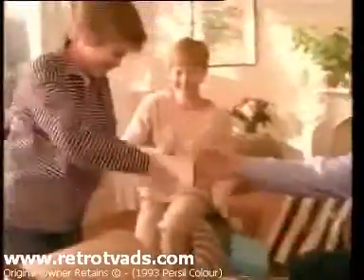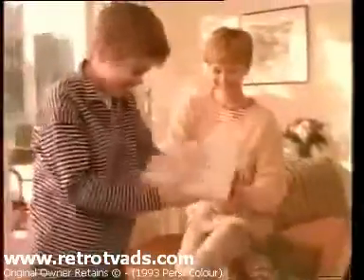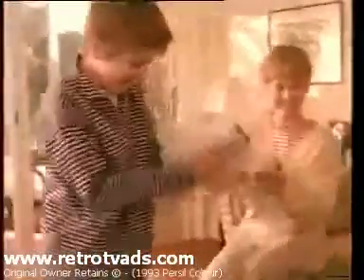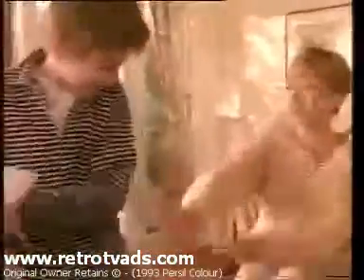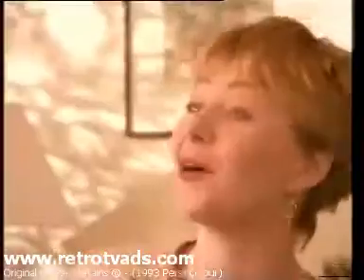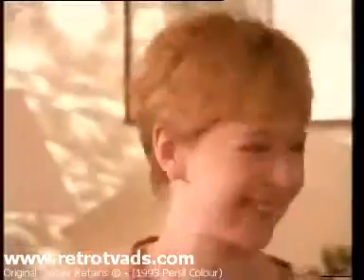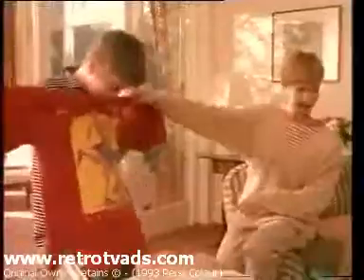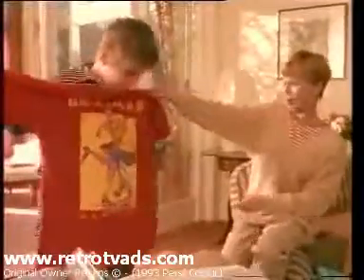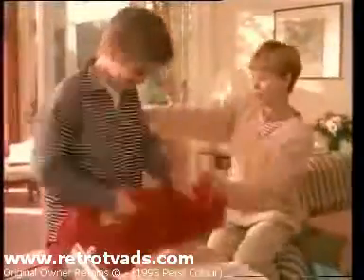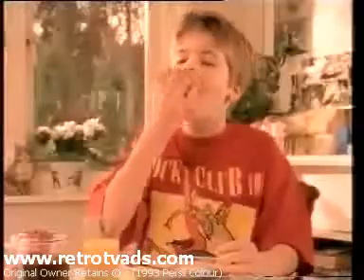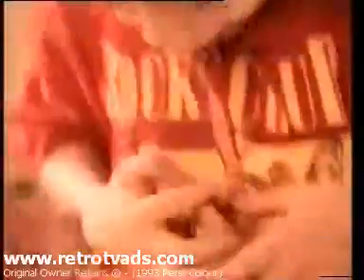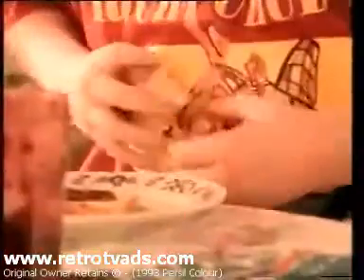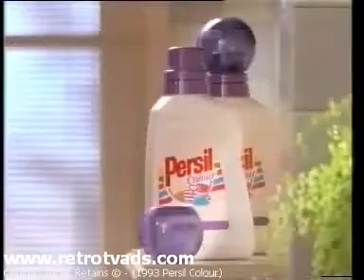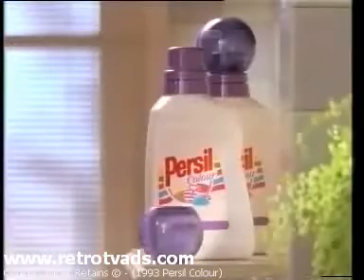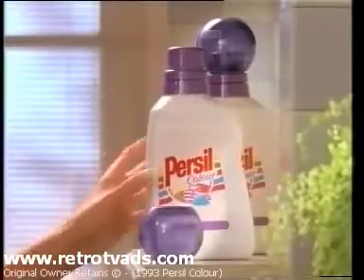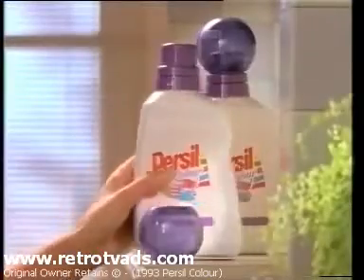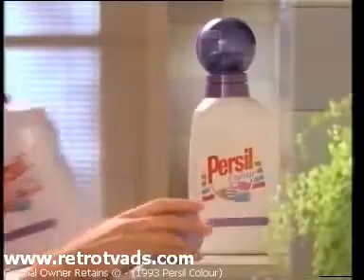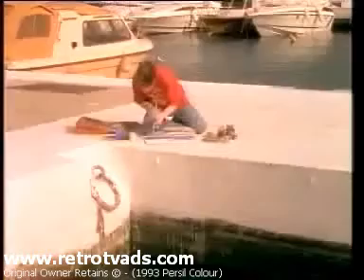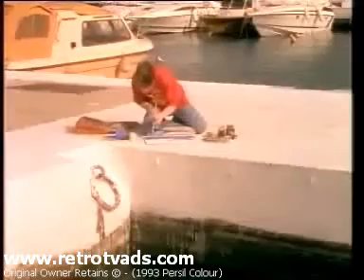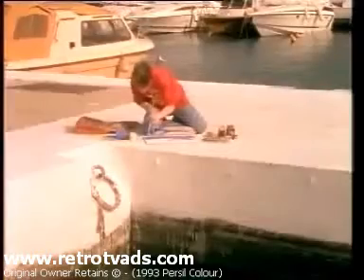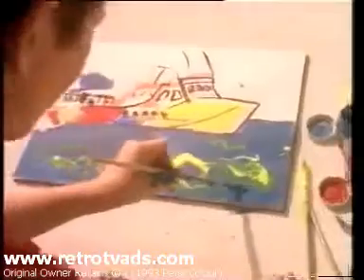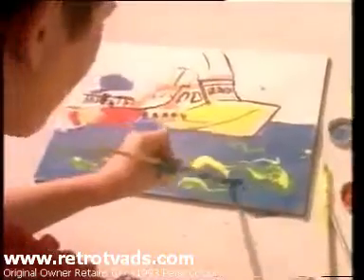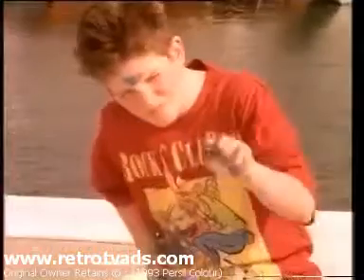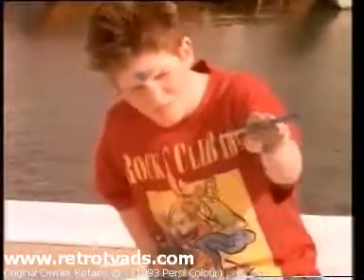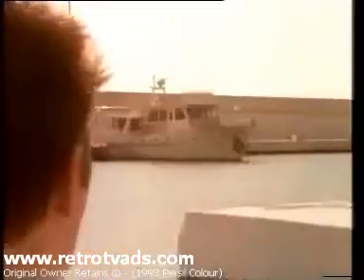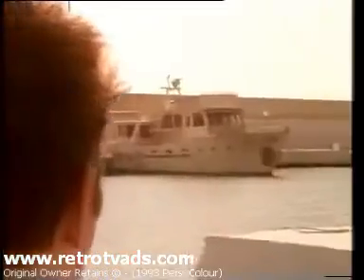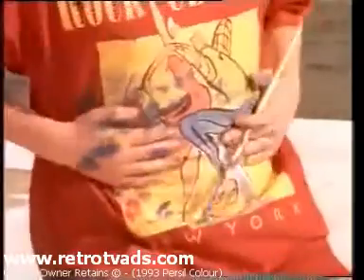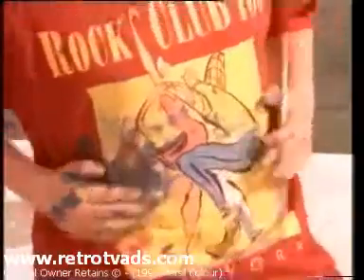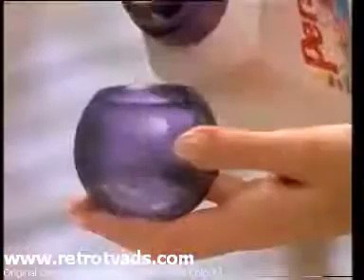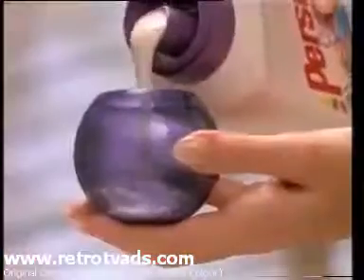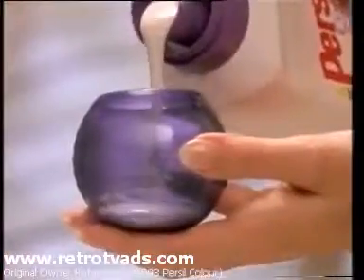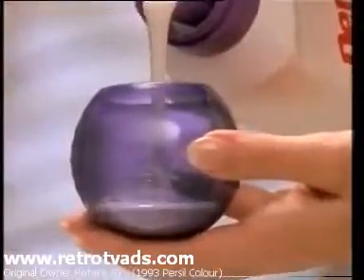That t-shirt from New York was a huge hit. But it didn't stay clean for long. Not a problem for new Persil Color Liquid. You see, even when he became a dab hand with his watercolors, new Persil Color Liquid got it clean again.